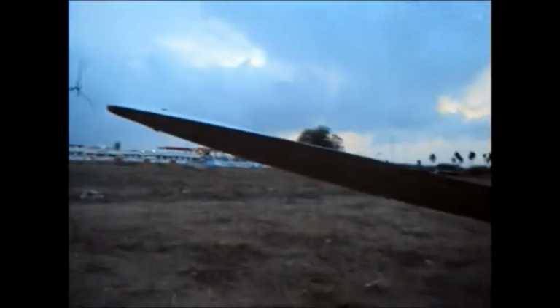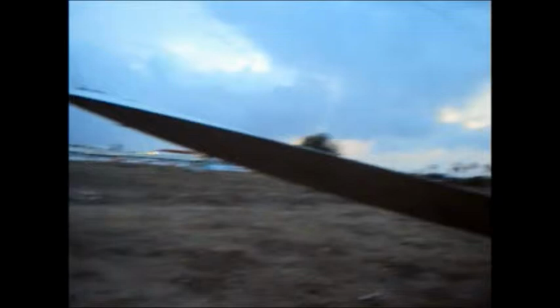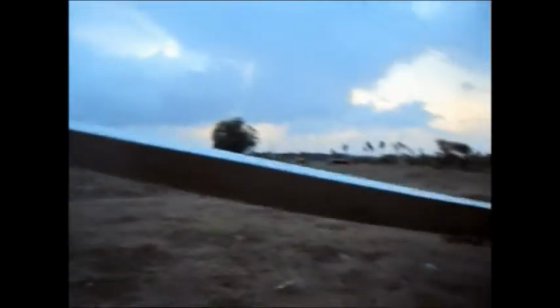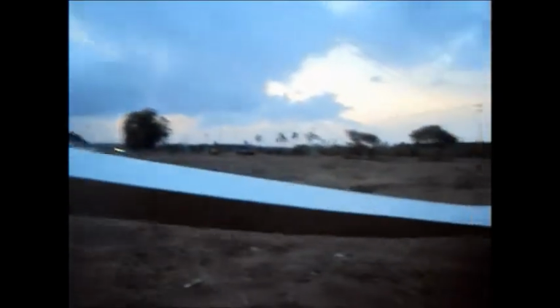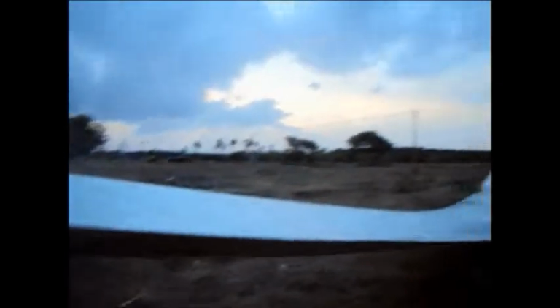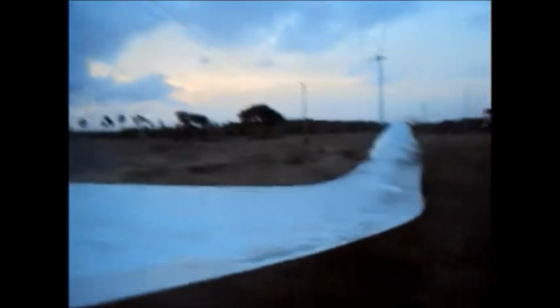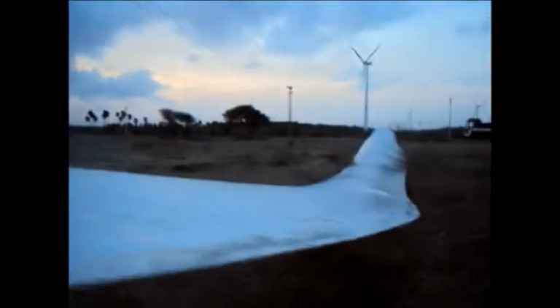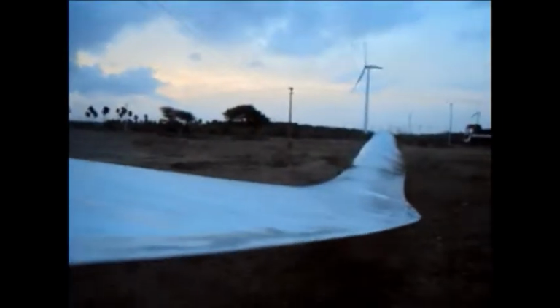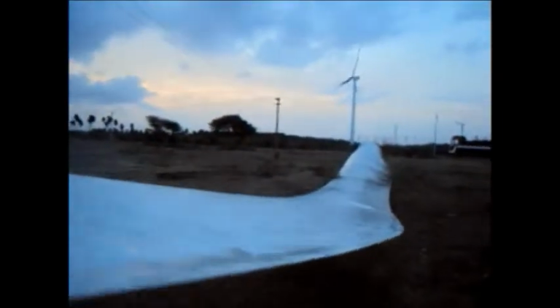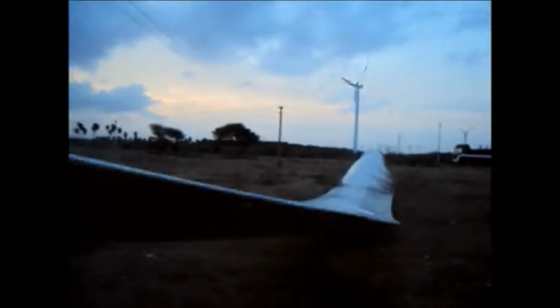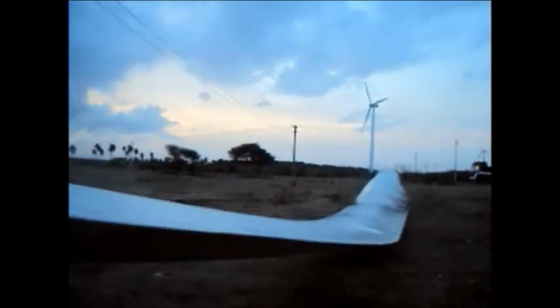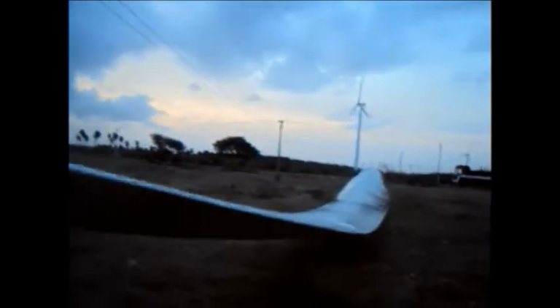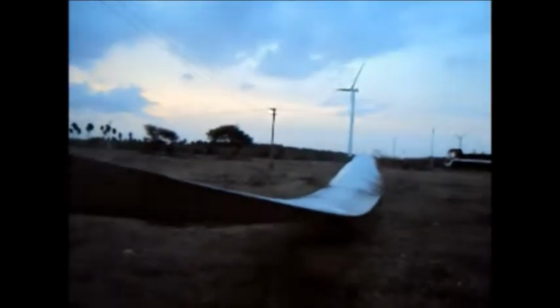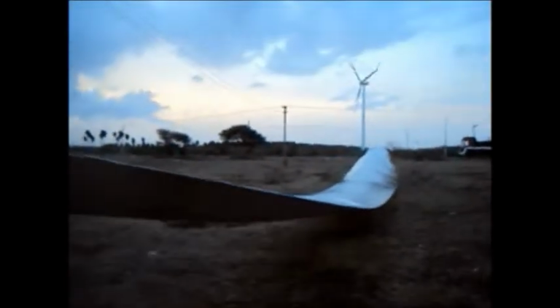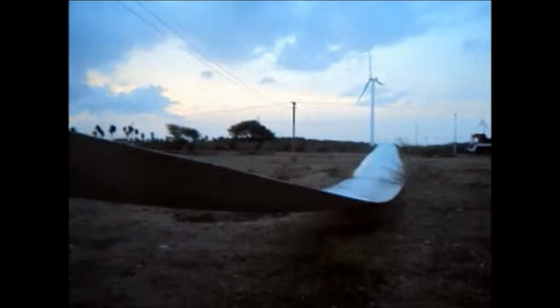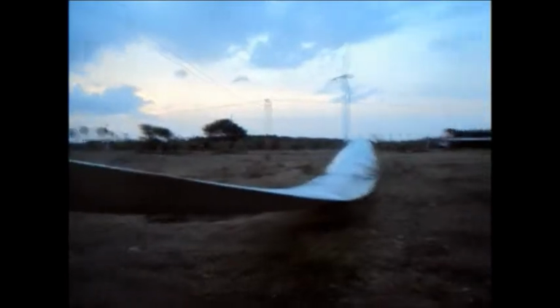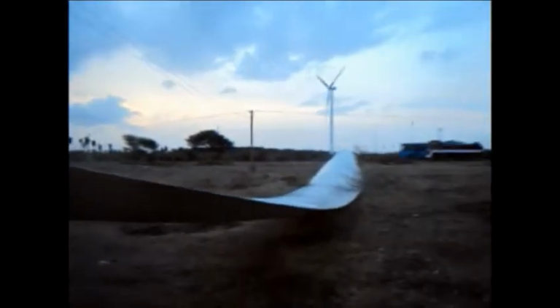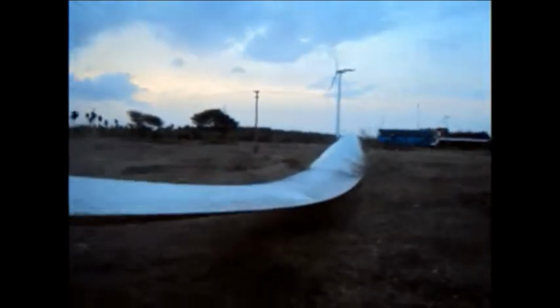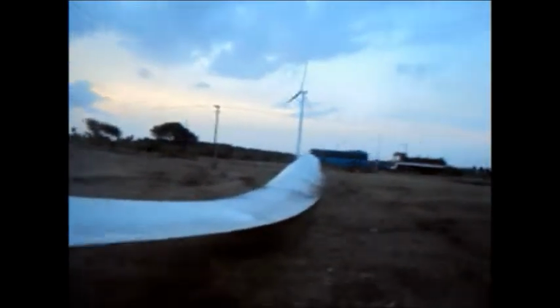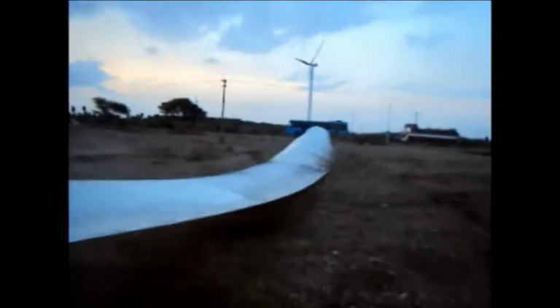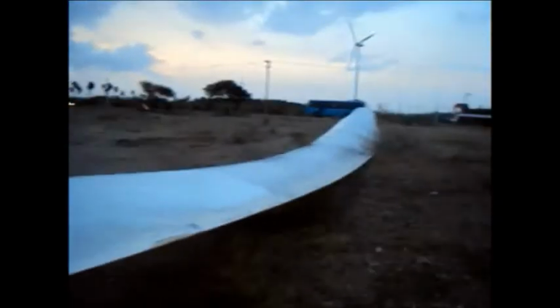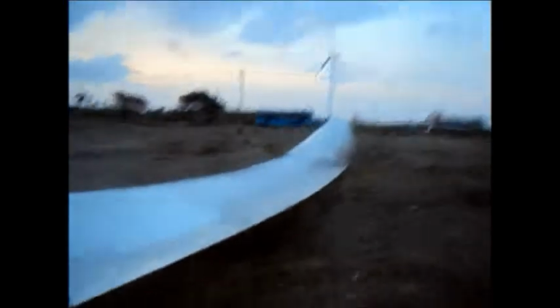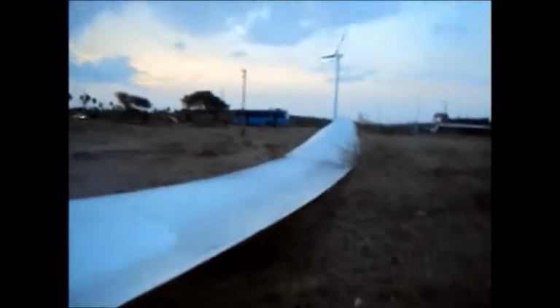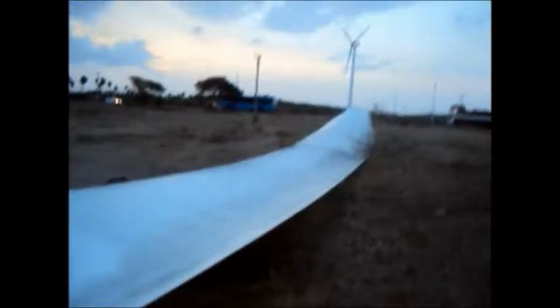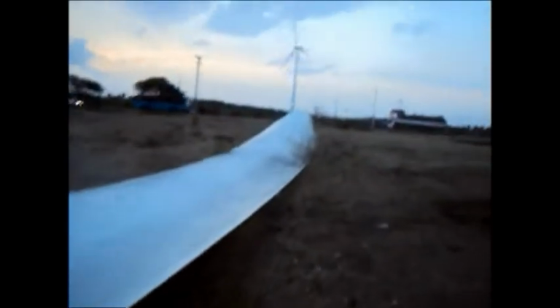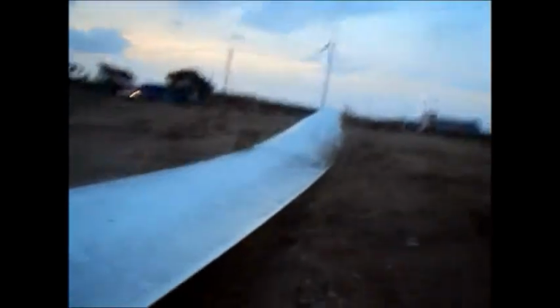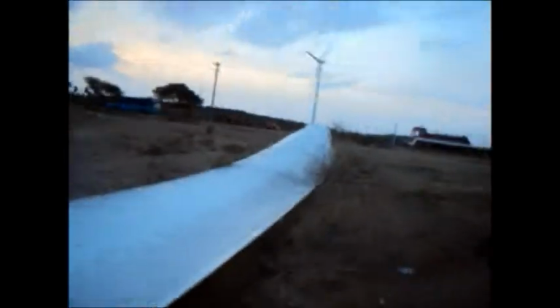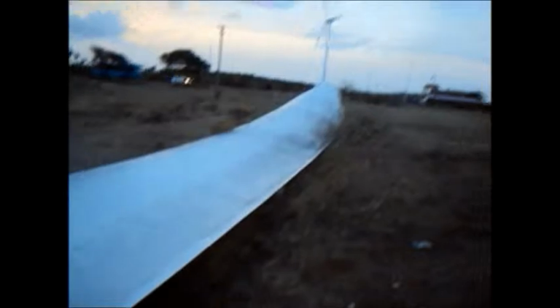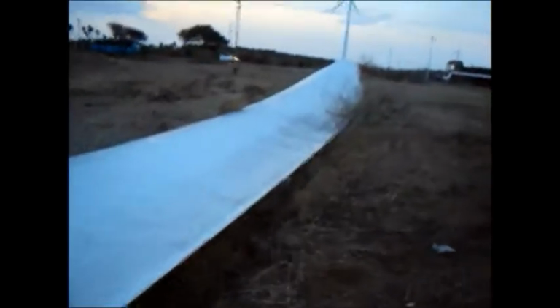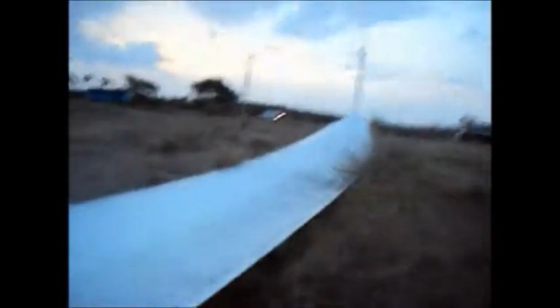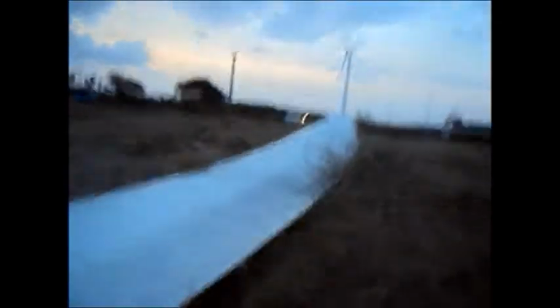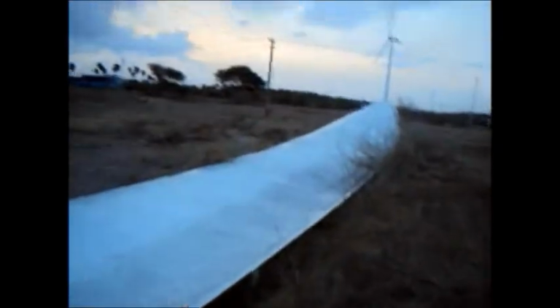That windmill is actually not working — the wind is there but that windmill is not rotating because it is under maintenance. You can see that other windmill is rotating, as a good amount of wind is blowing to that area.